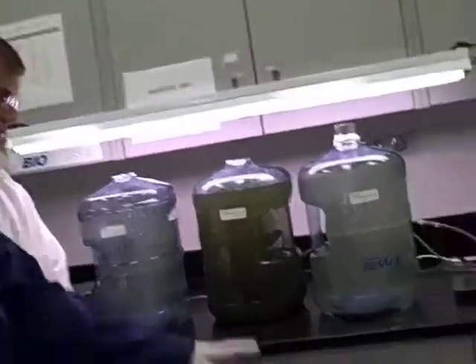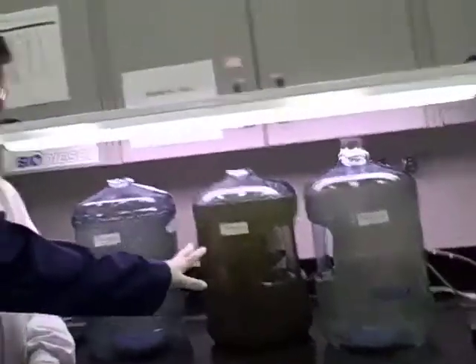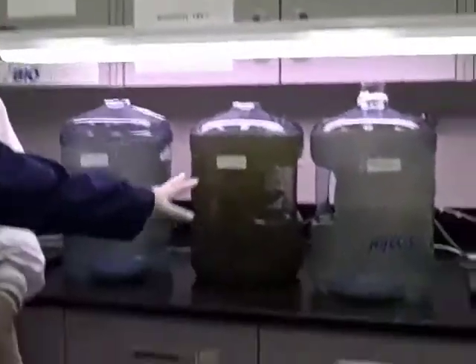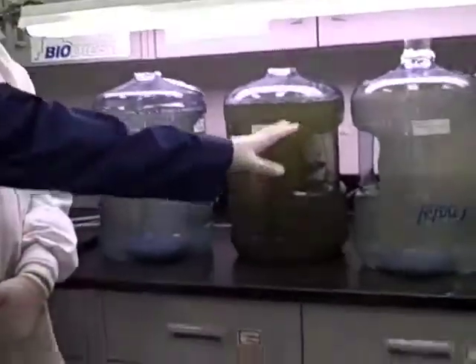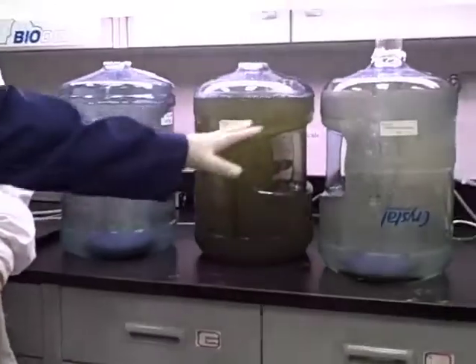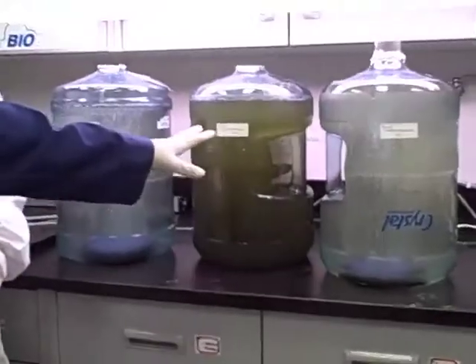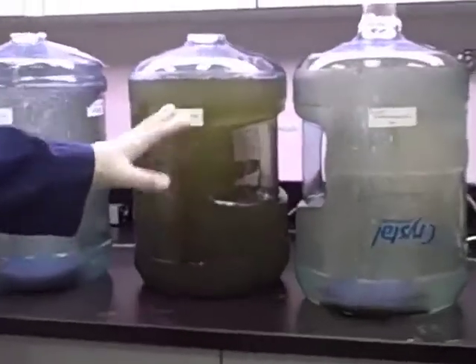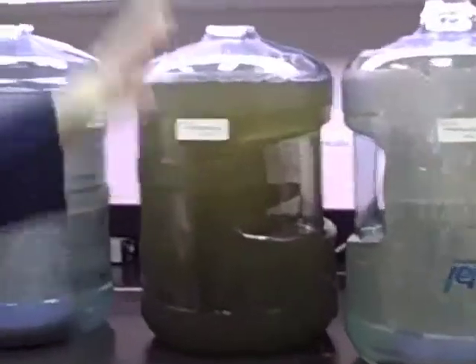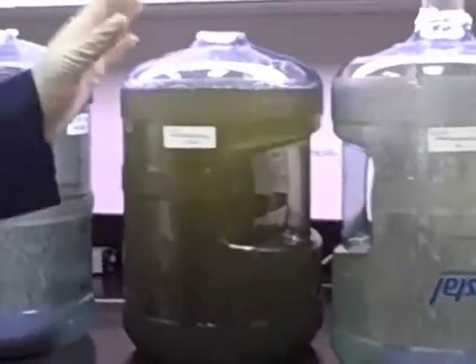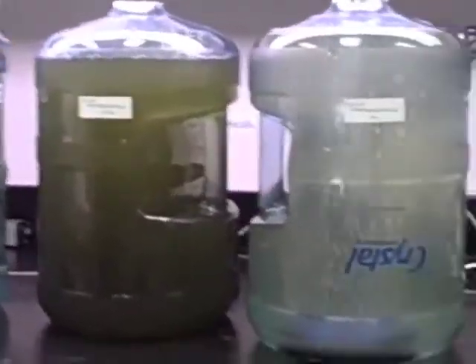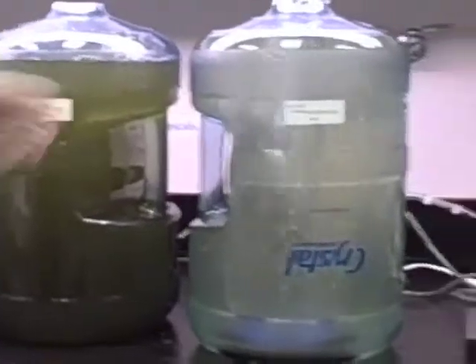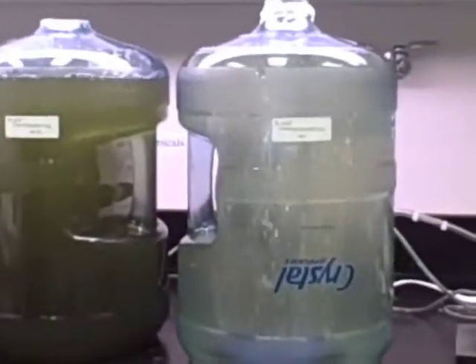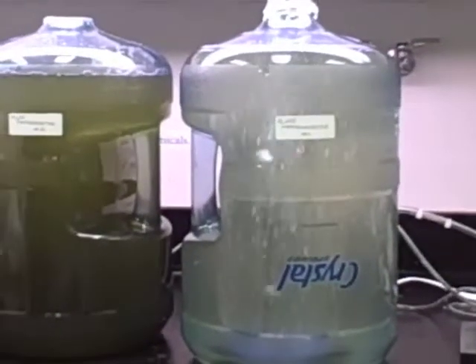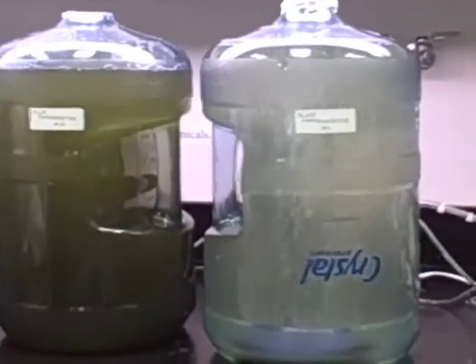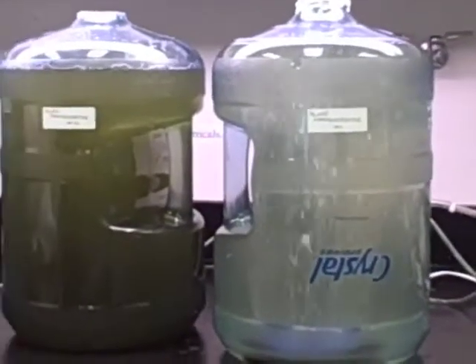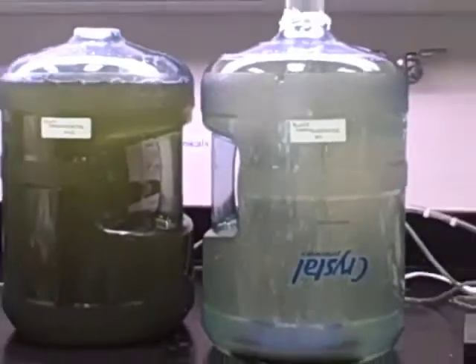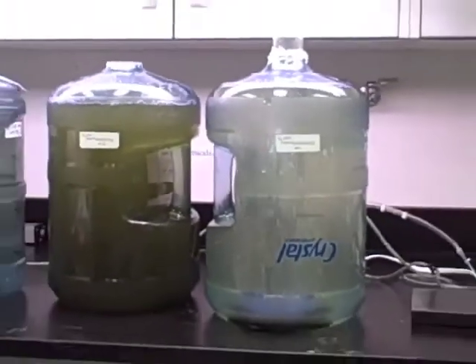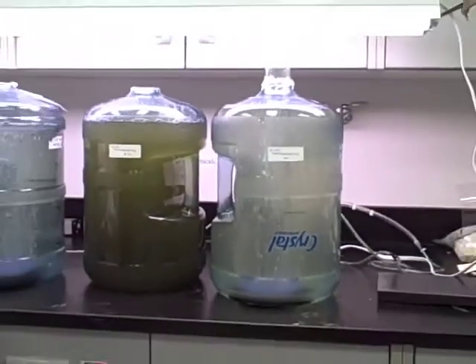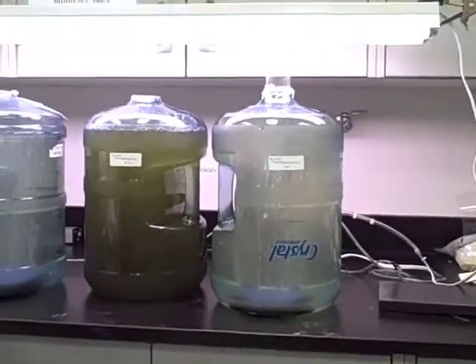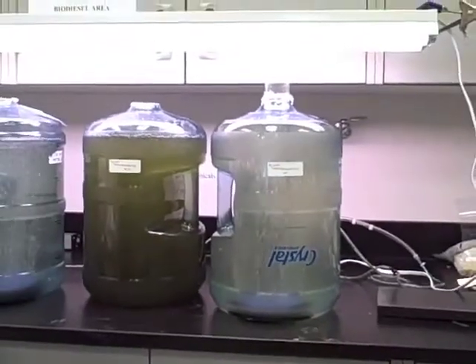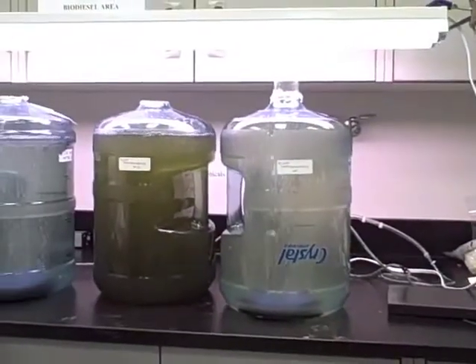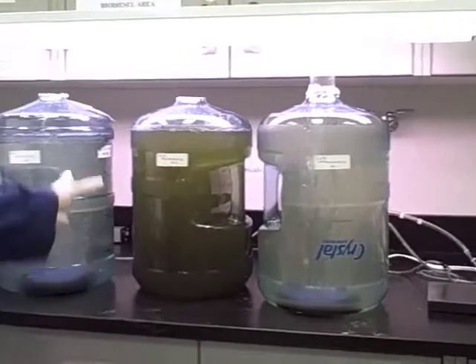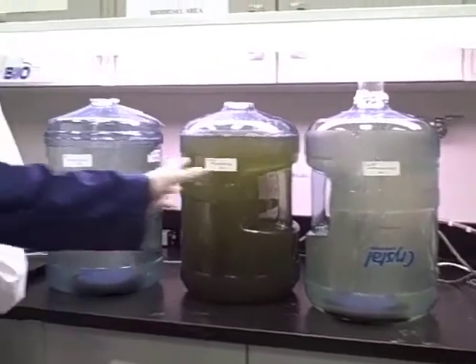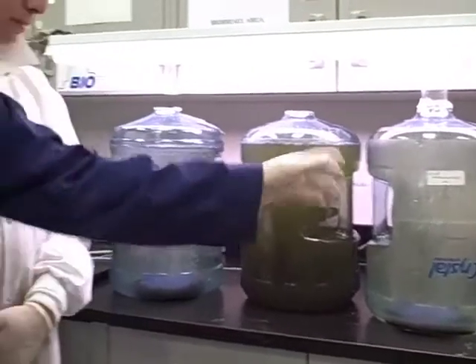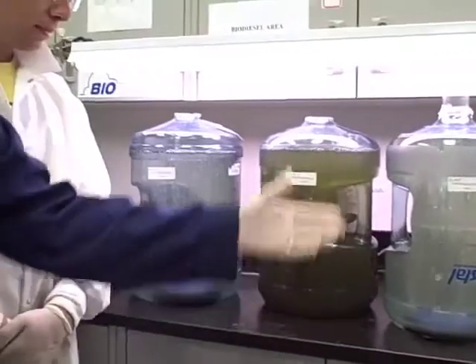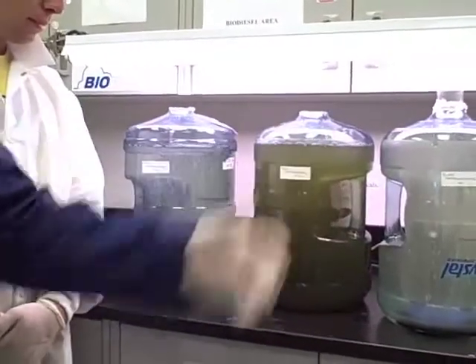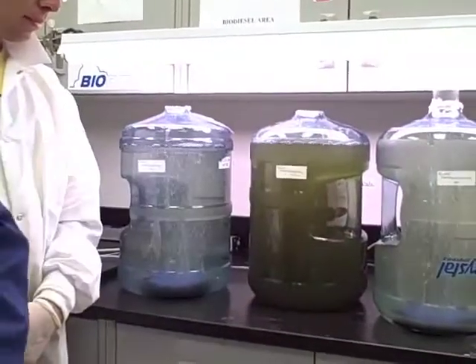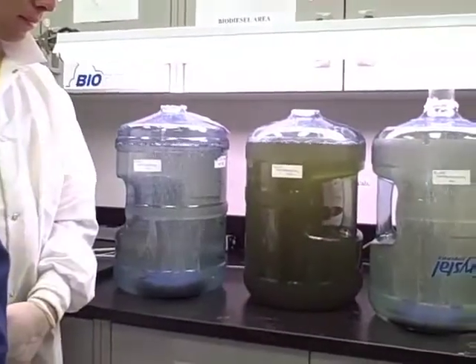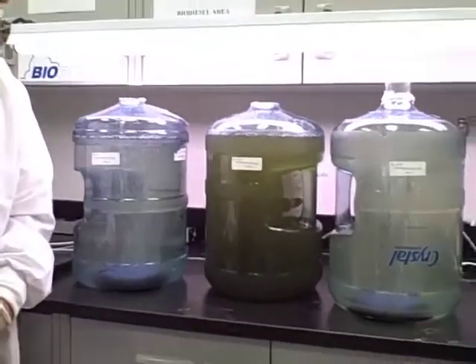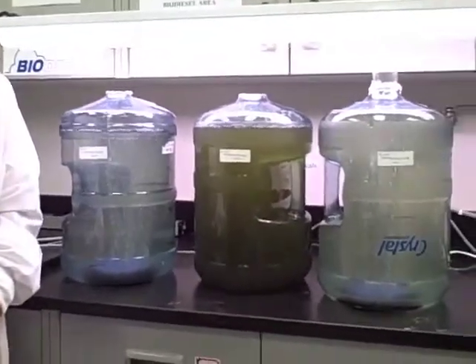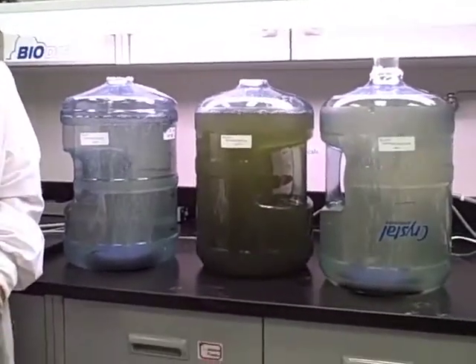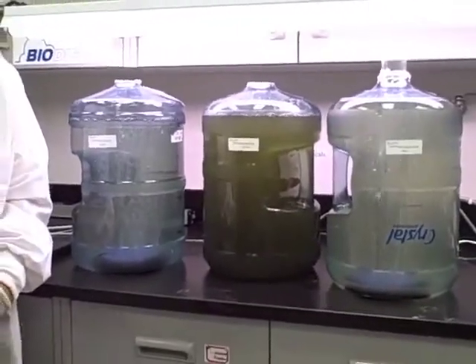This is our initial setup right now. This is going to grow a lot in the next couple of days. We'll see these bioreactor tanks growing greener and greener.